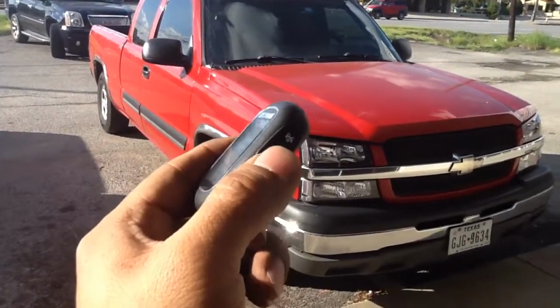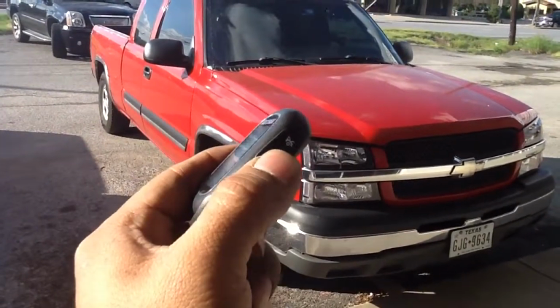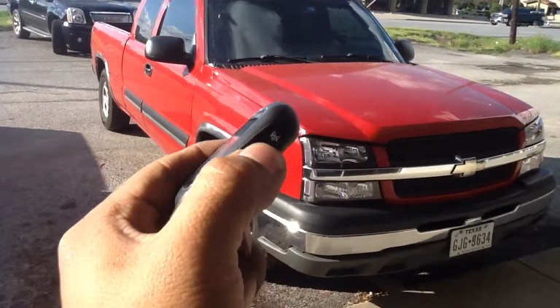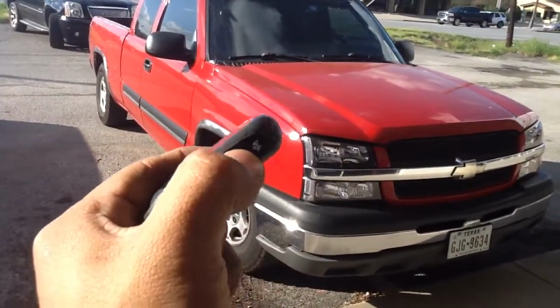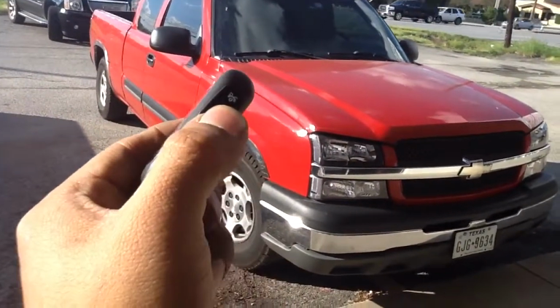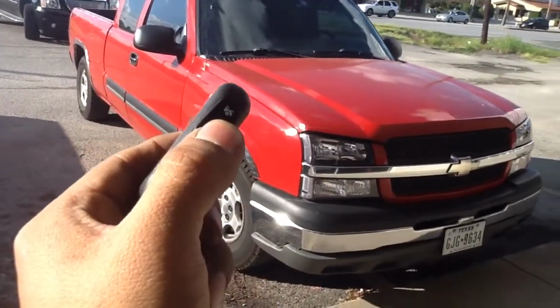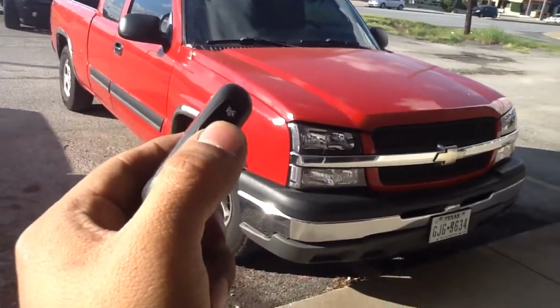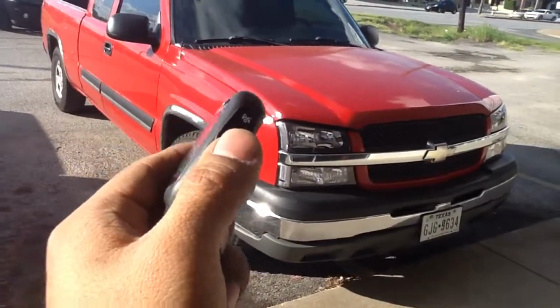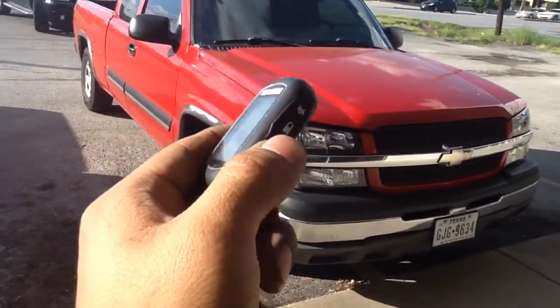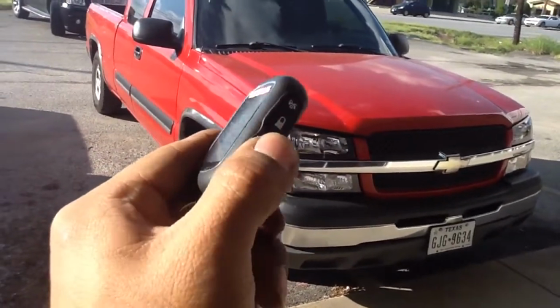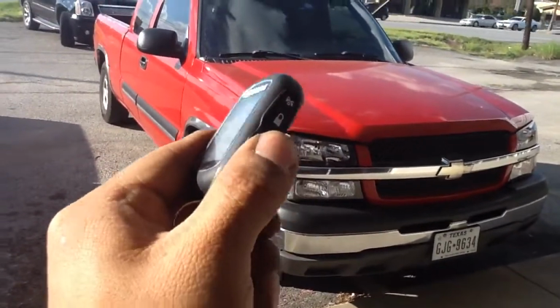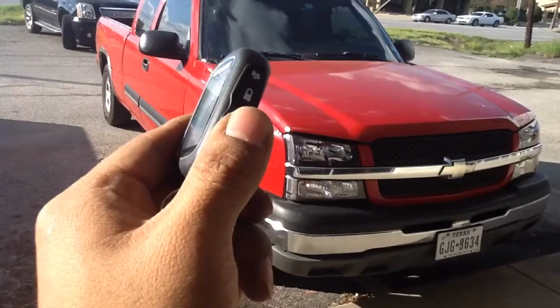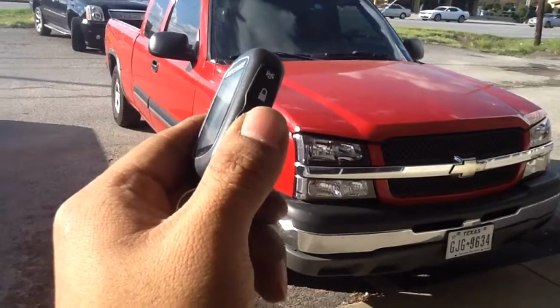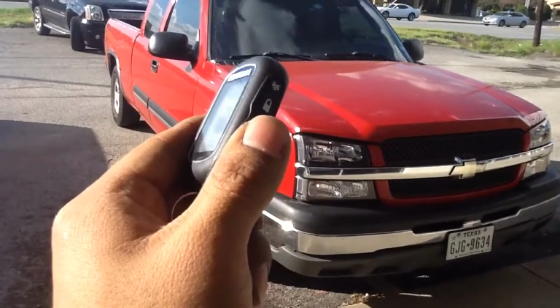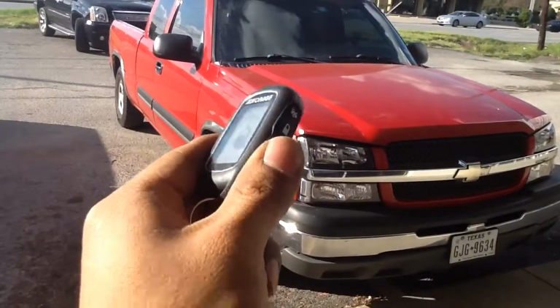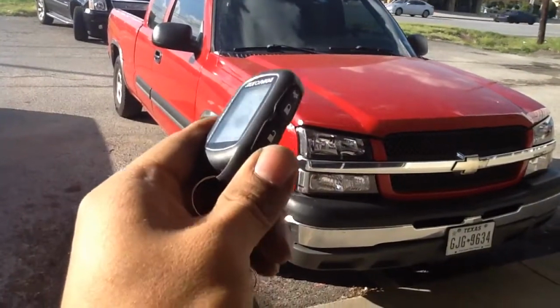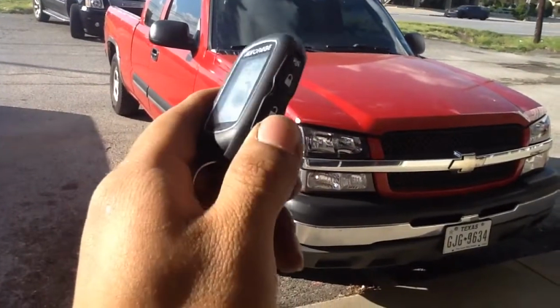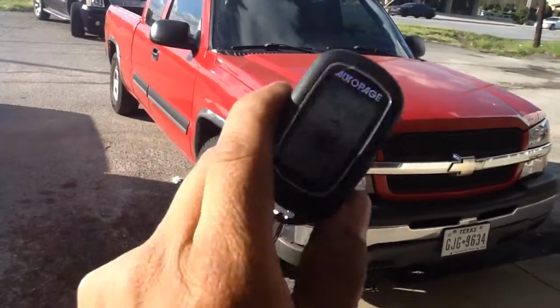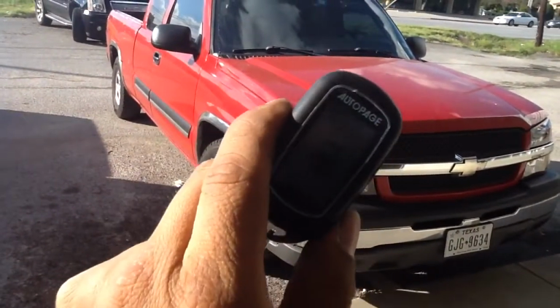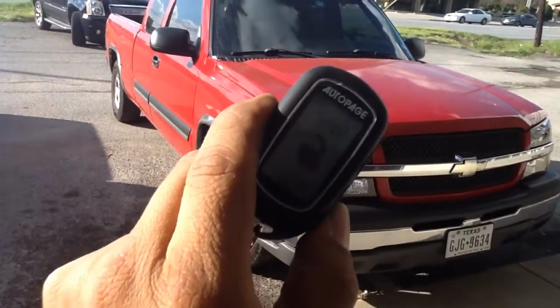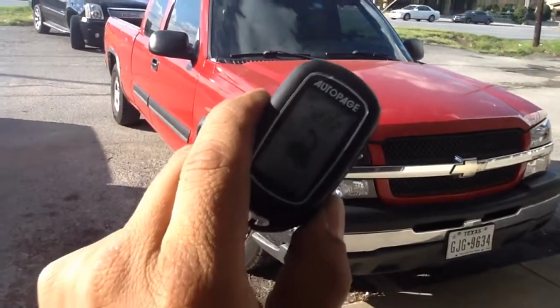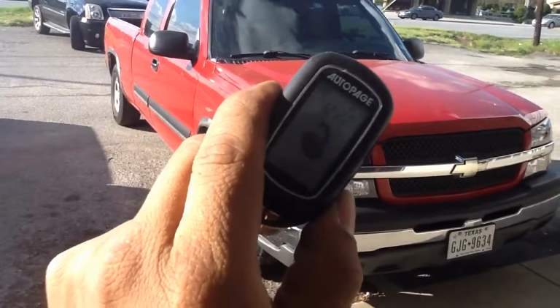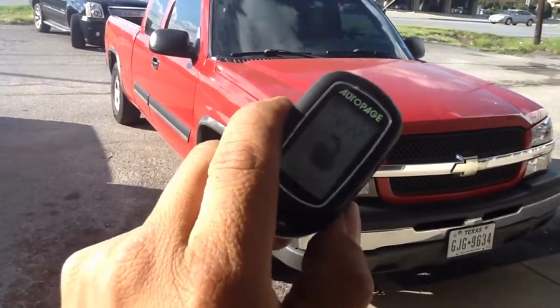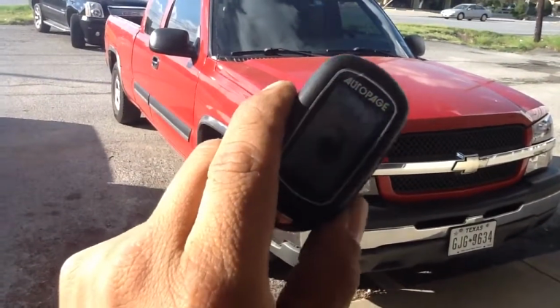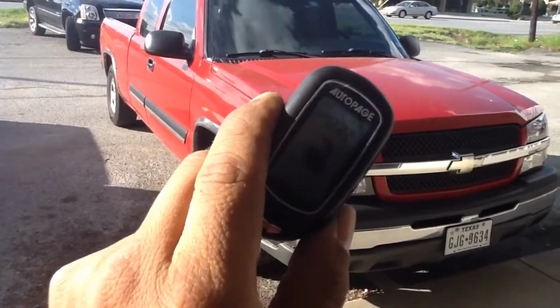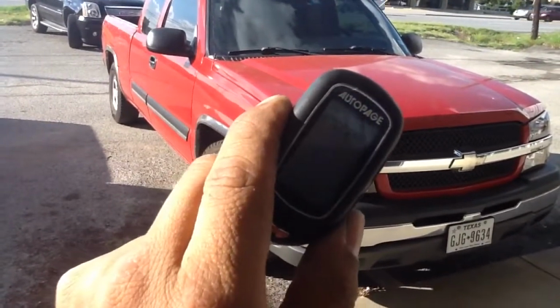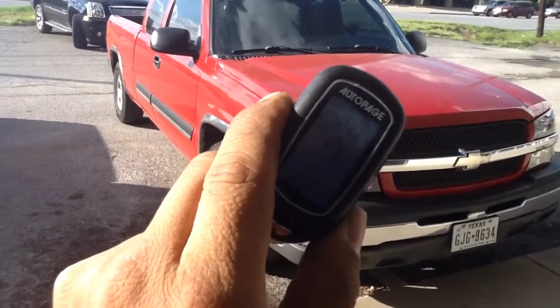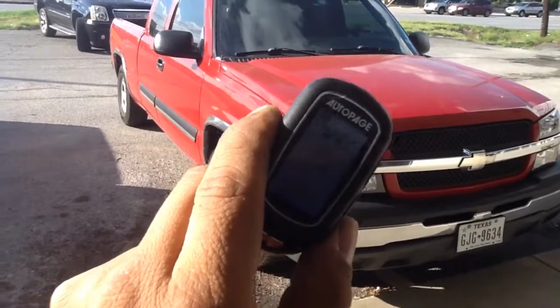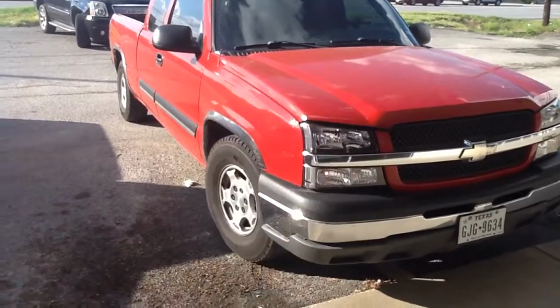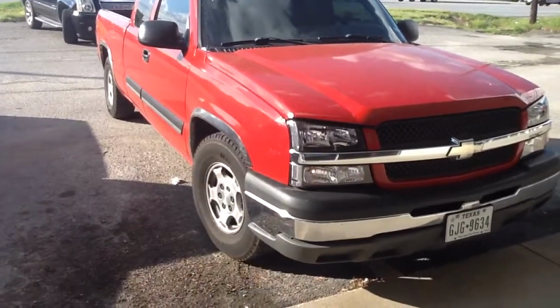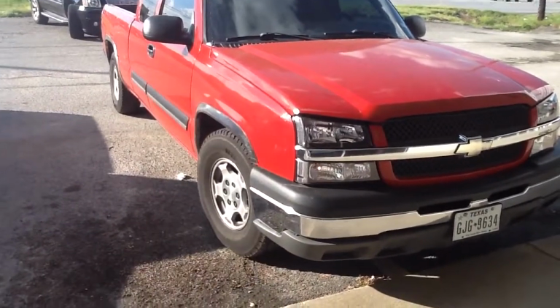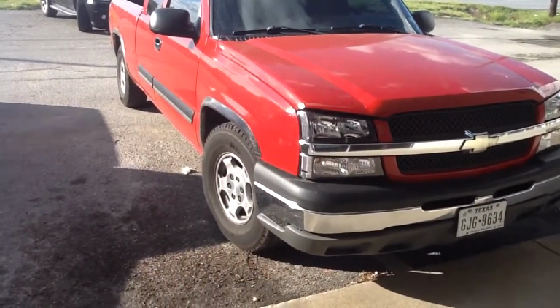You hit your lock button, locks the doors. Hit unlock. Push the remote start button once — the remote whistles and the engine cranks.